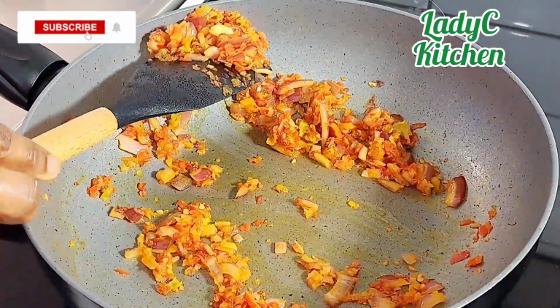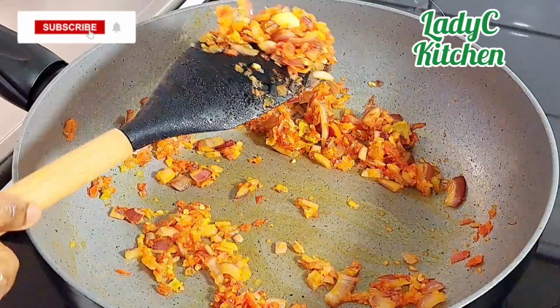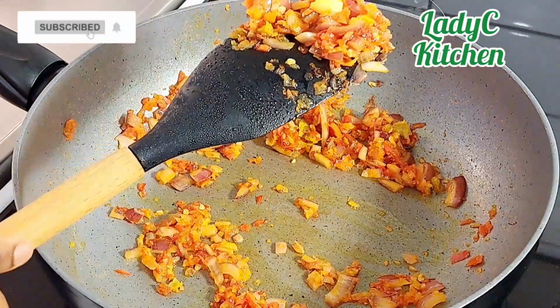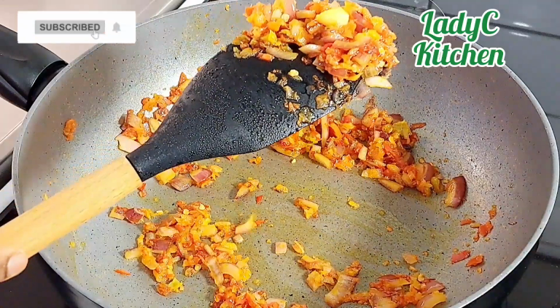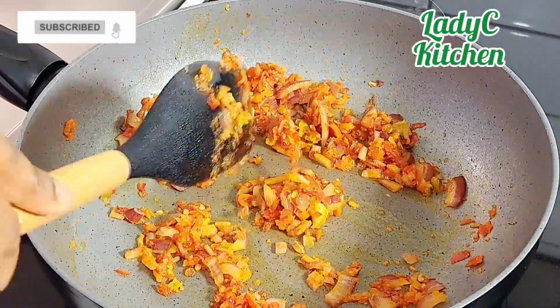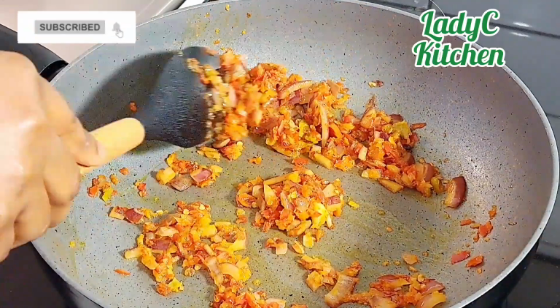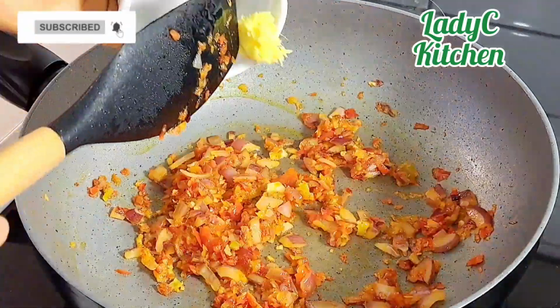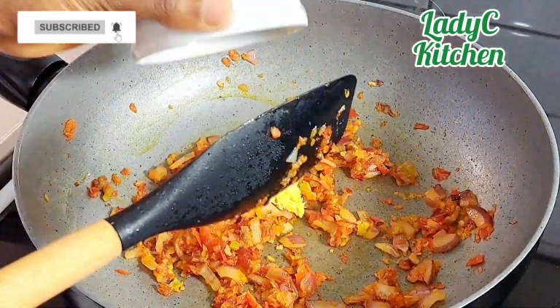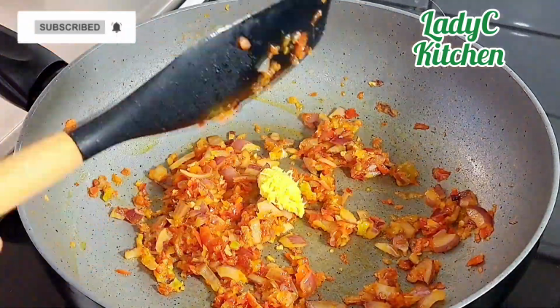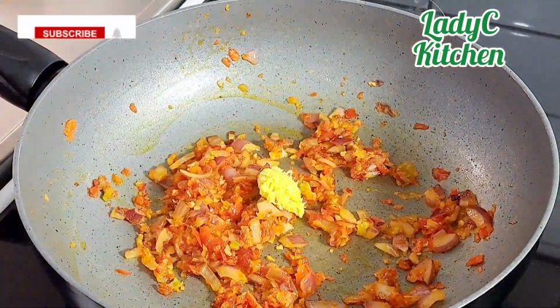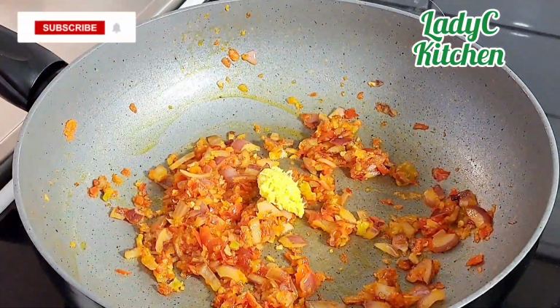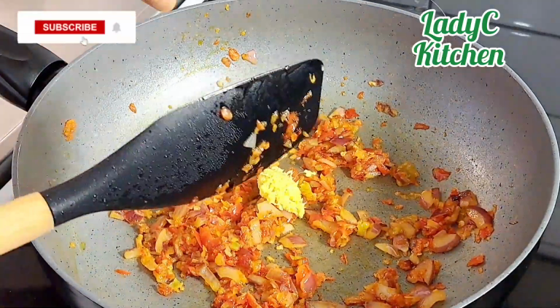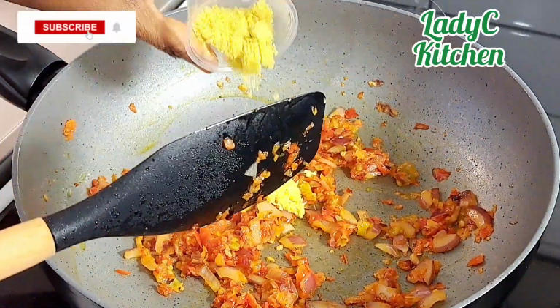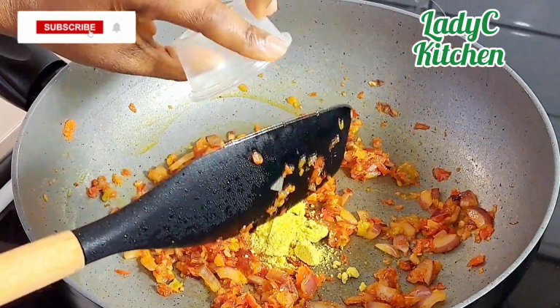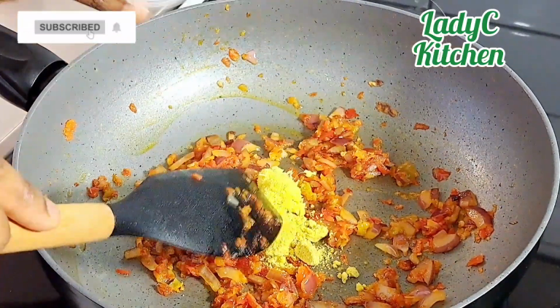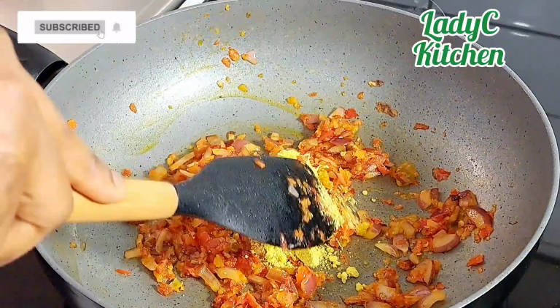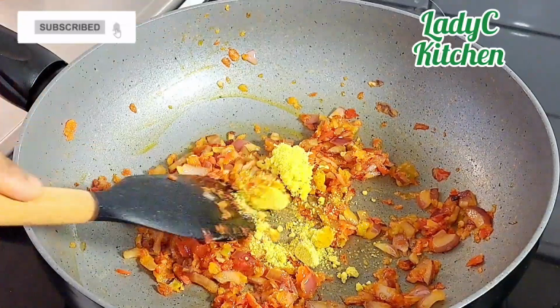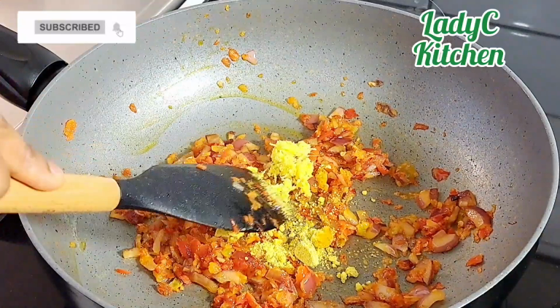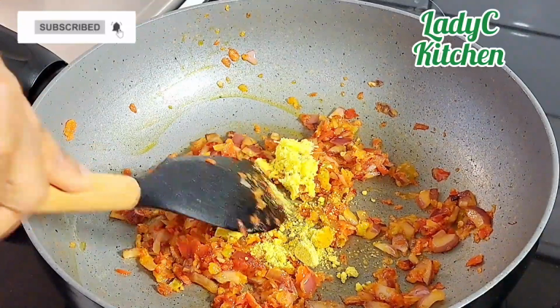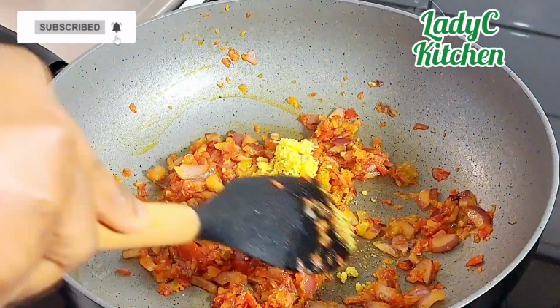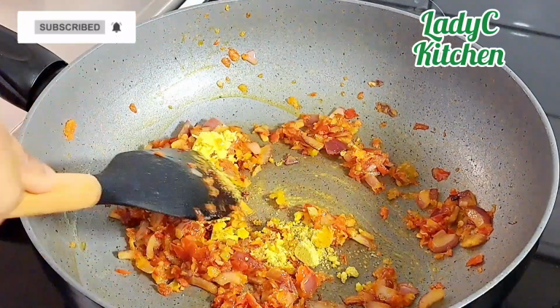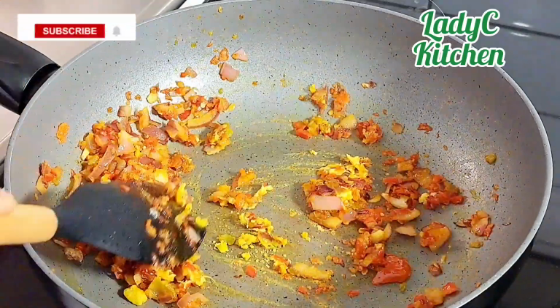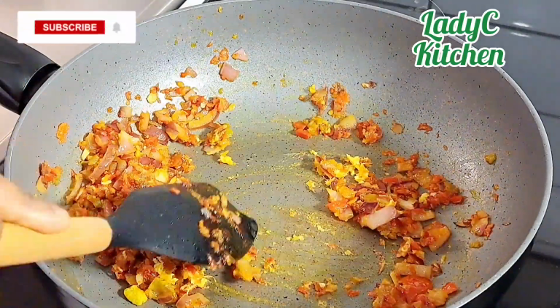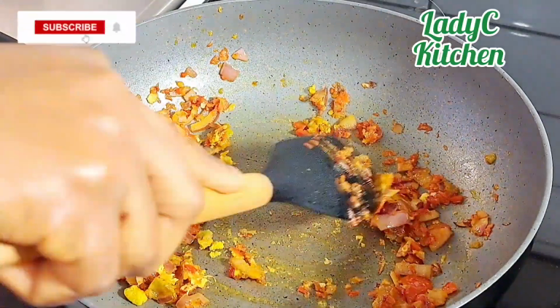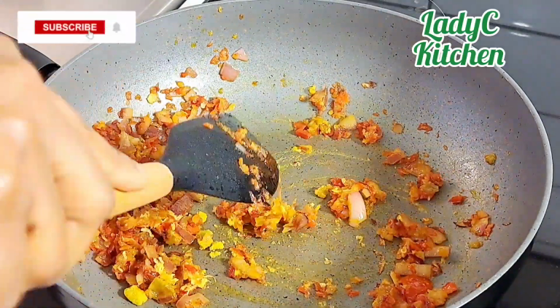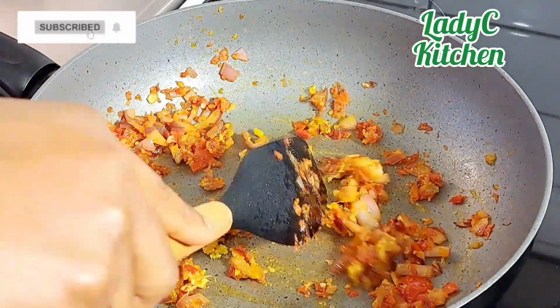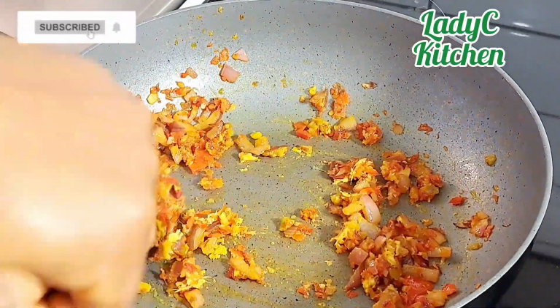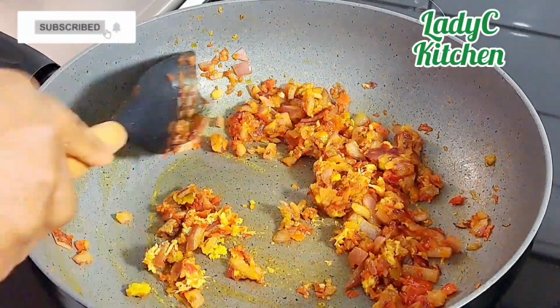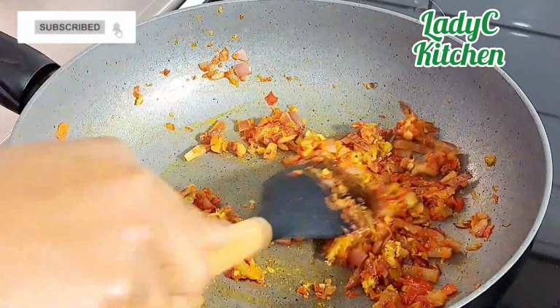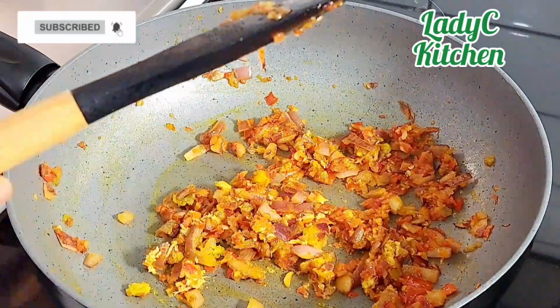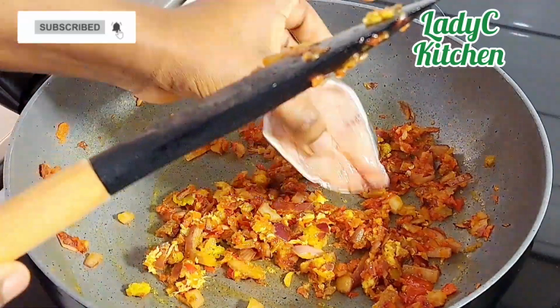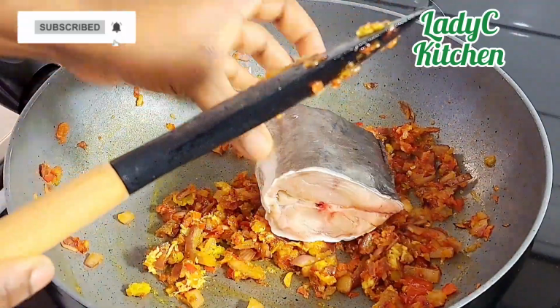When ready, add the fresh grated ginger and seasoning cube, and stir. Then add the catfish and stir fry gently for about two minutes on a low to medium heat.